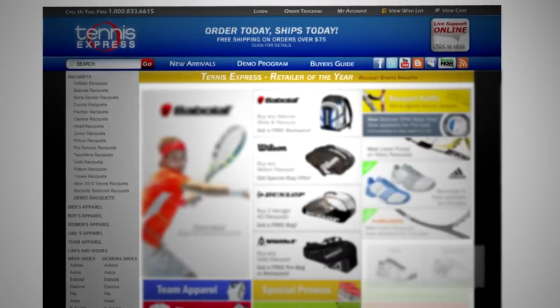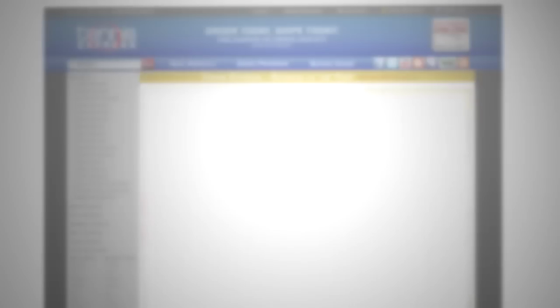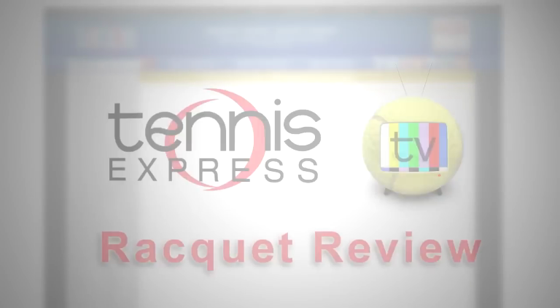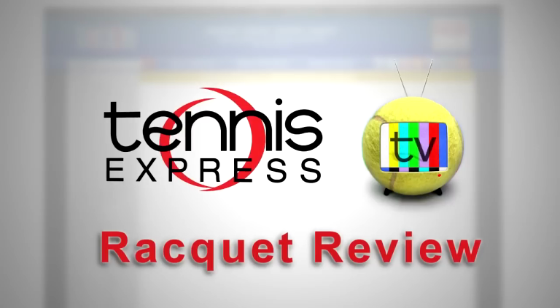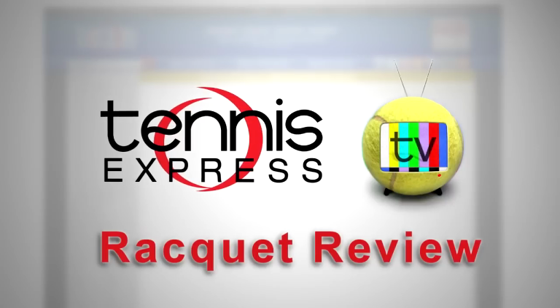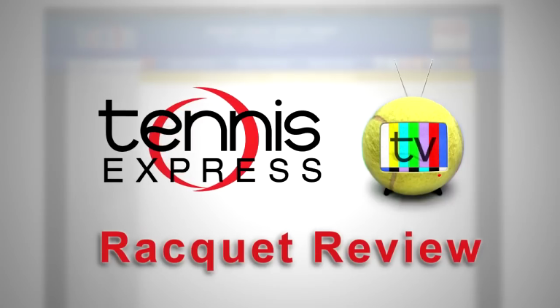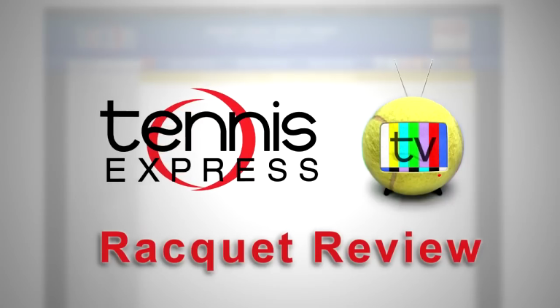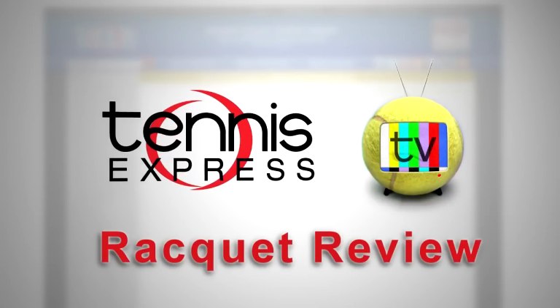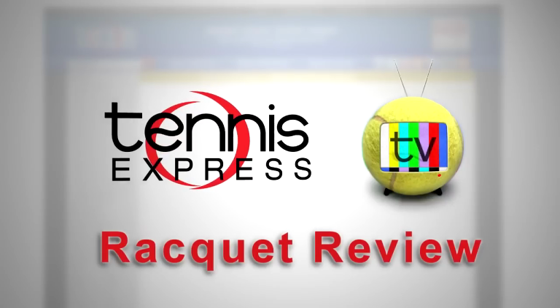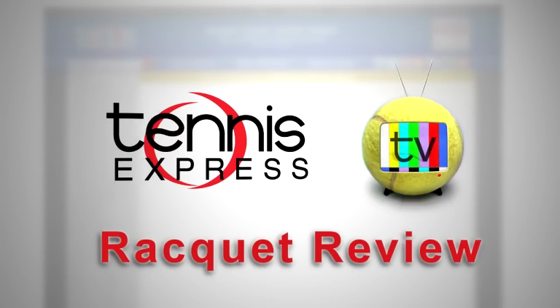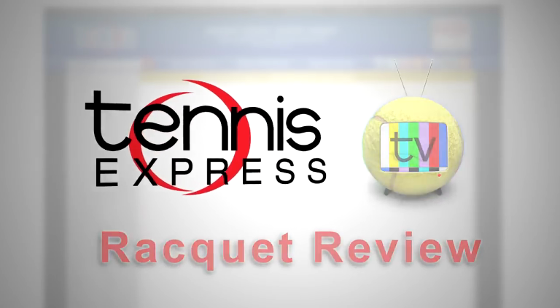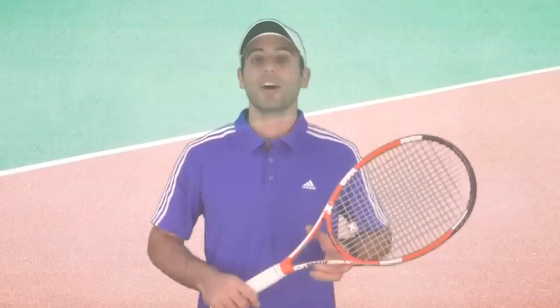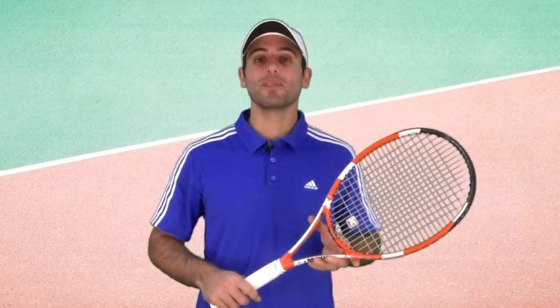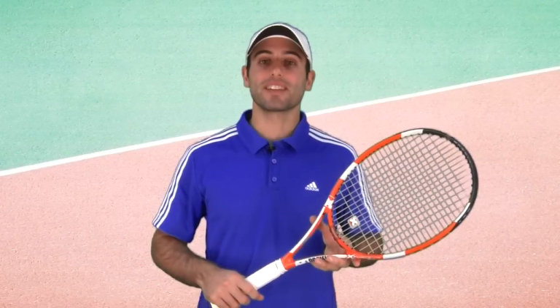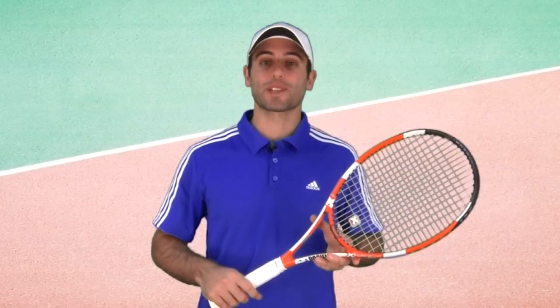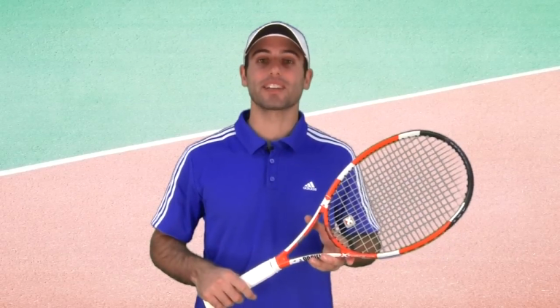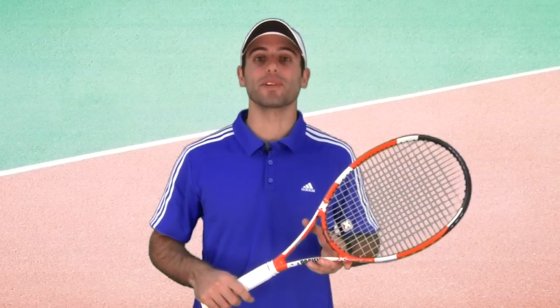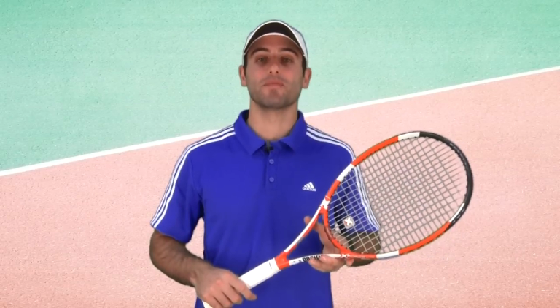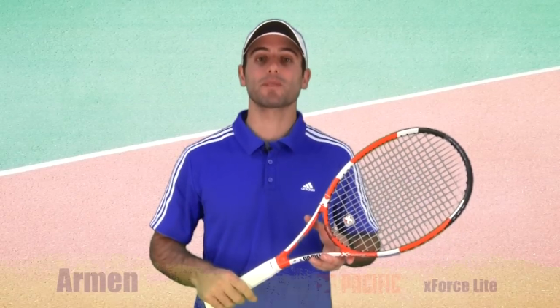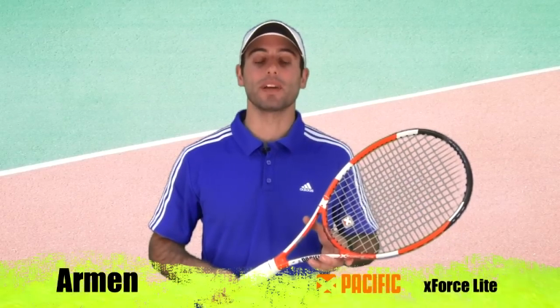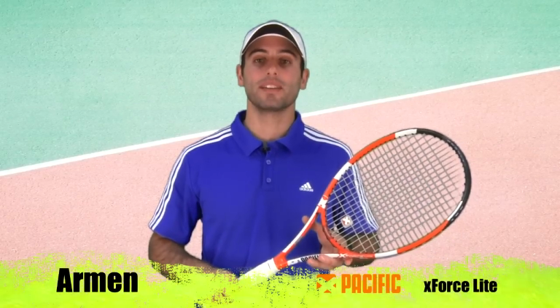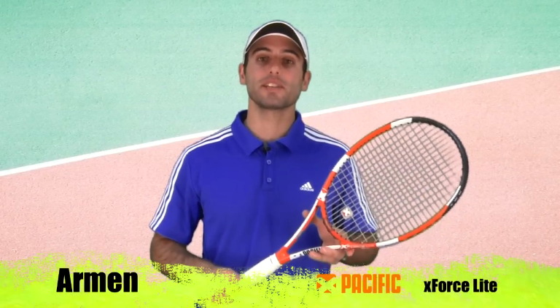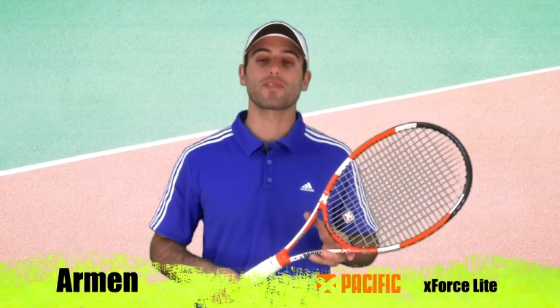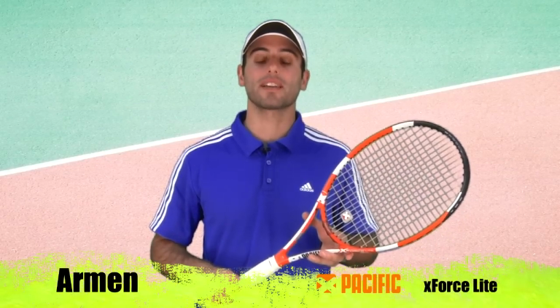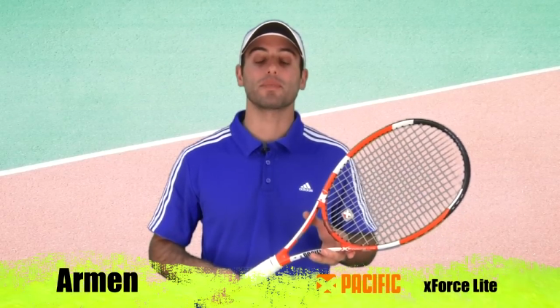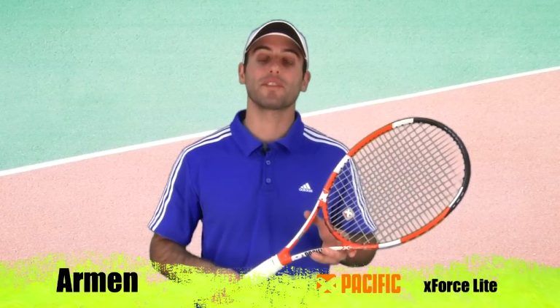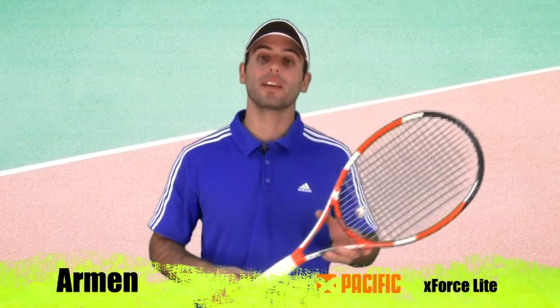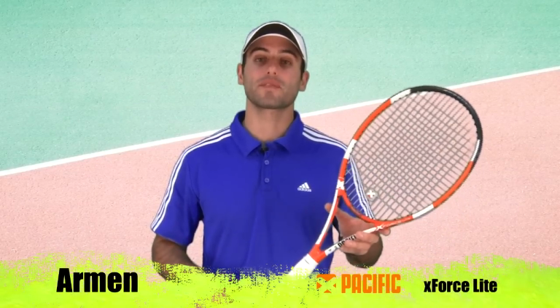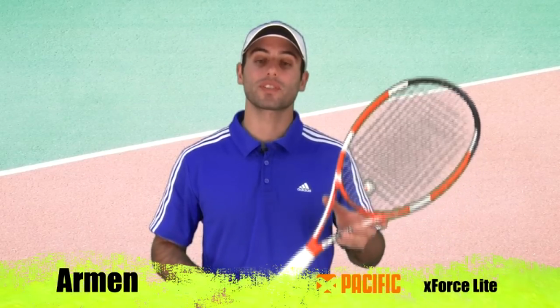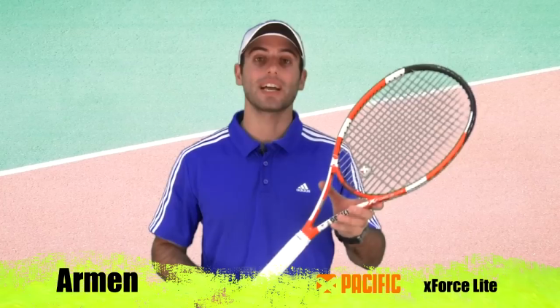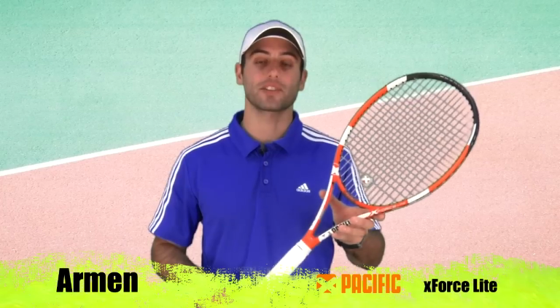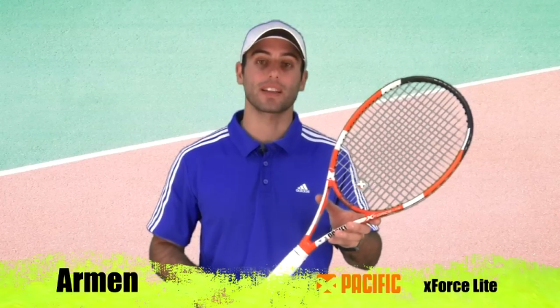Welcome to Tennis Express Racket Review. My name is Armin. Today's featured racket is the Pacific X-Force Light Tennis Racket.